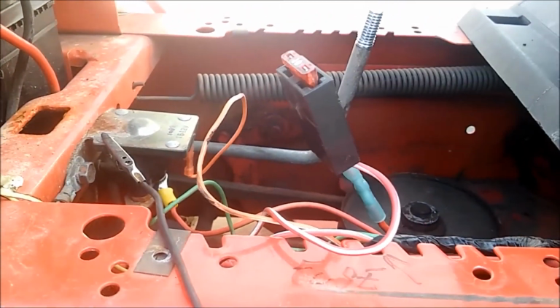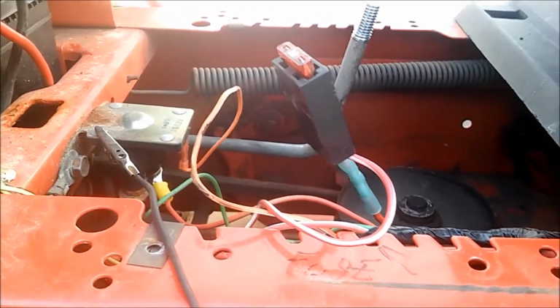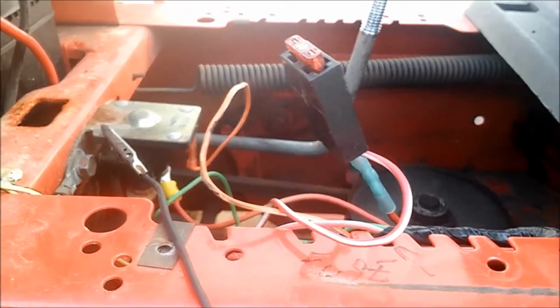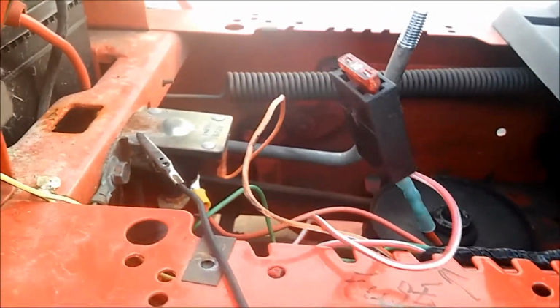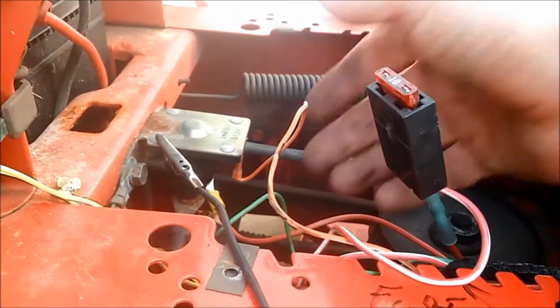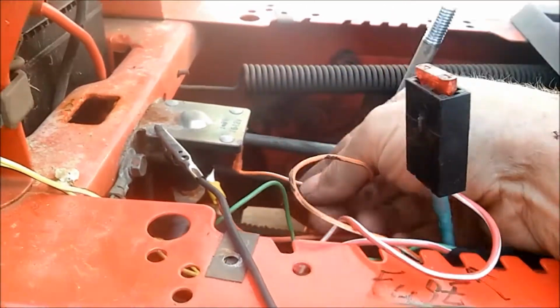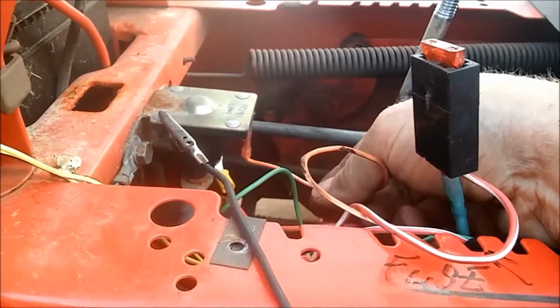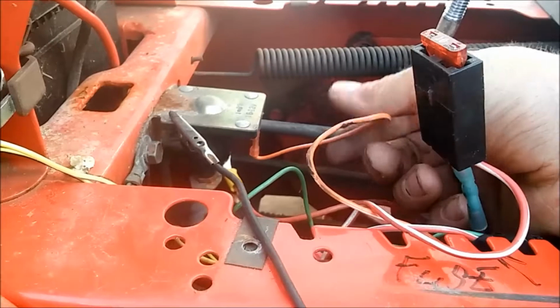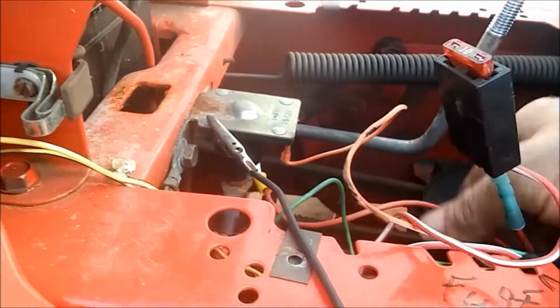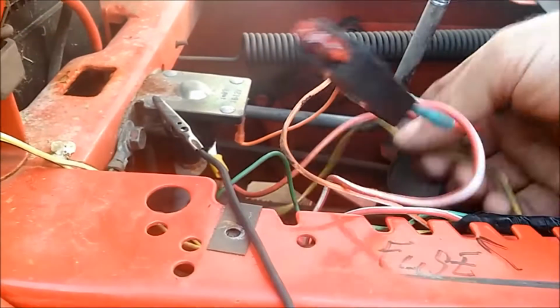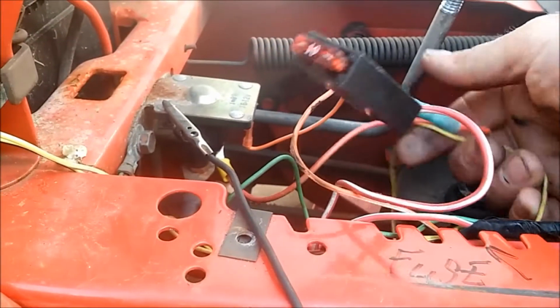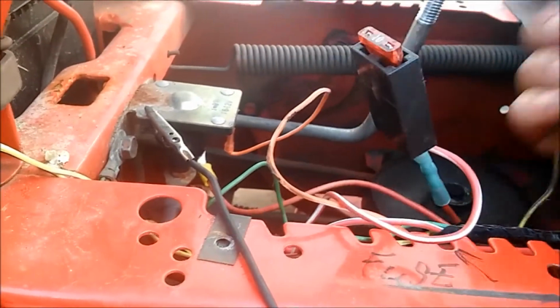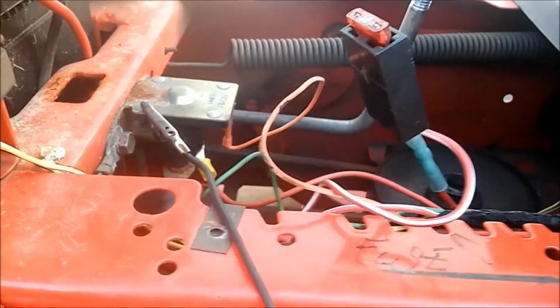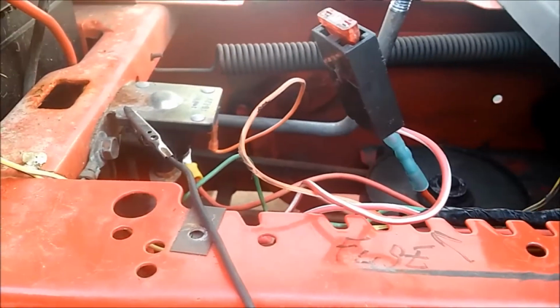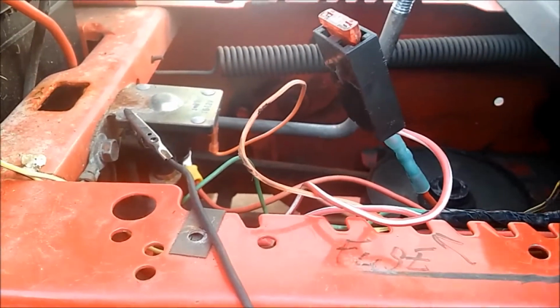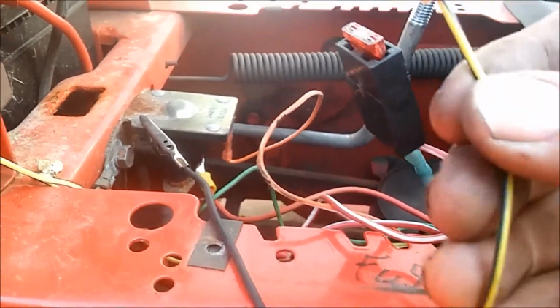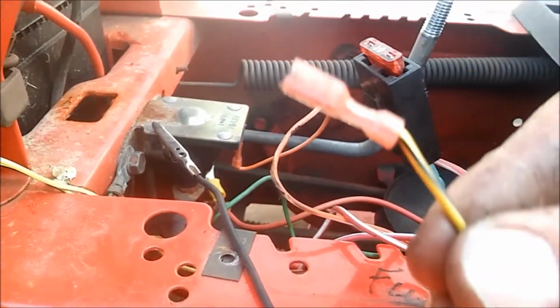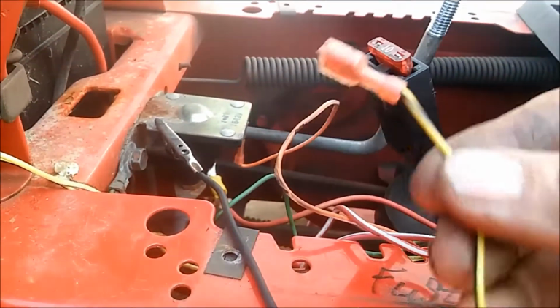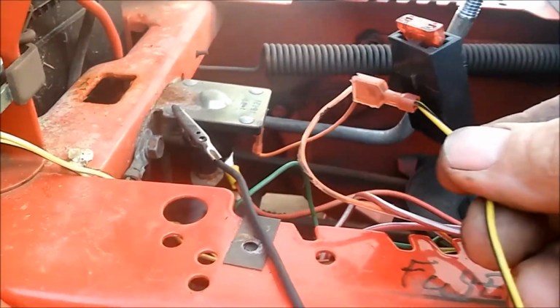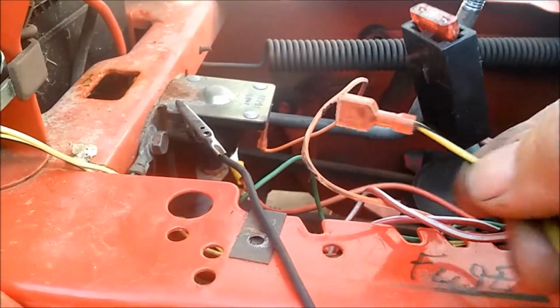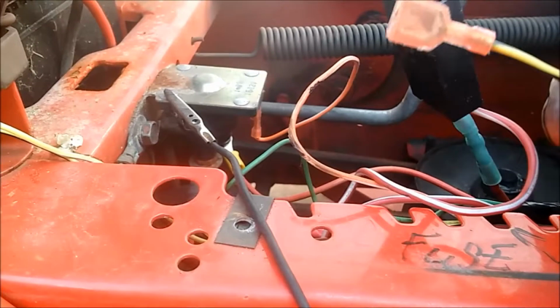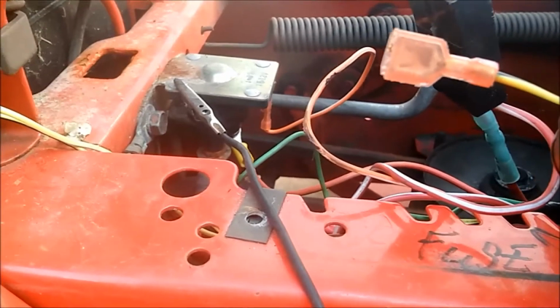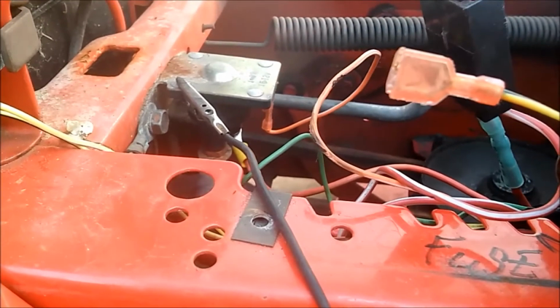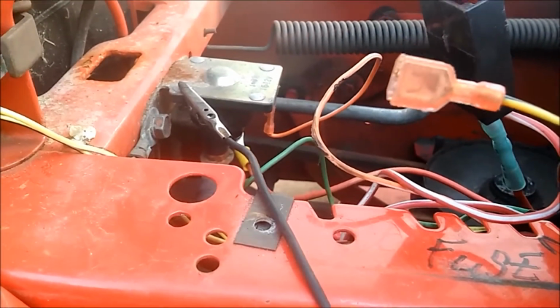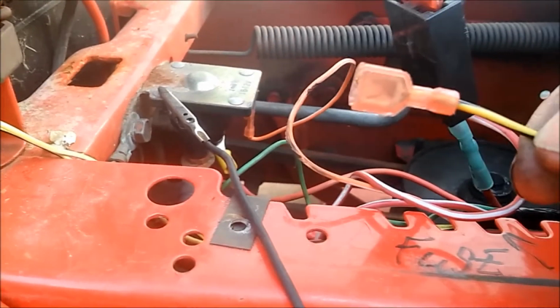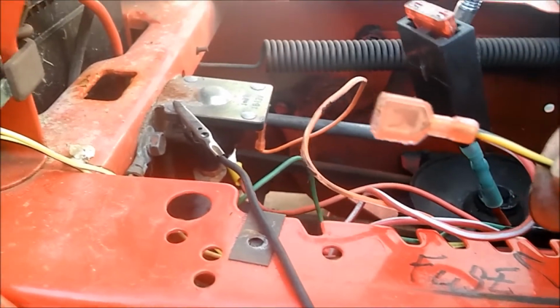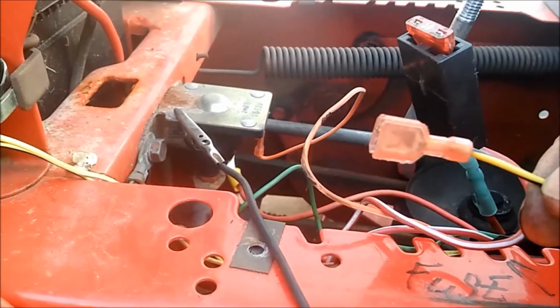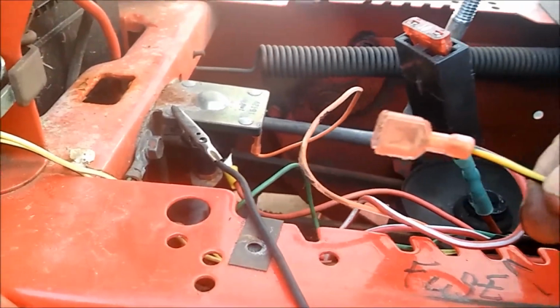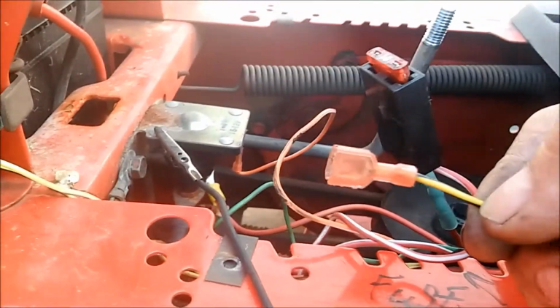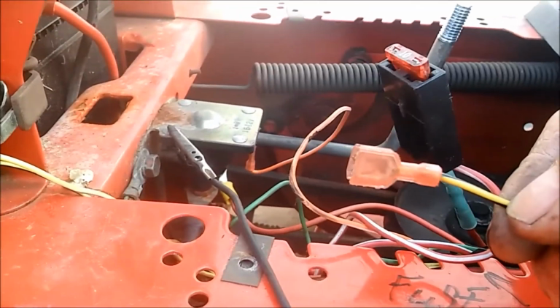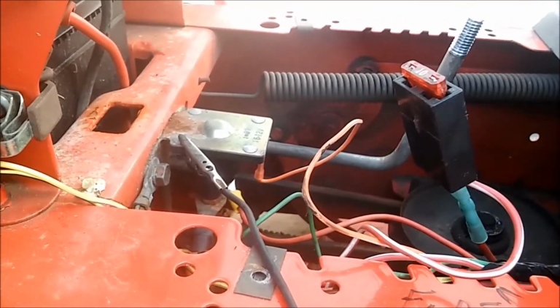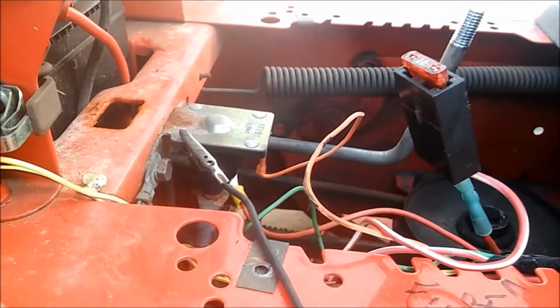And then after that, there's a yellow wire which is for the seat ground. If it isn't hooked up, that's because your starter doesn't have it — you don't need that. But that mainly shuts off the ignition coil.